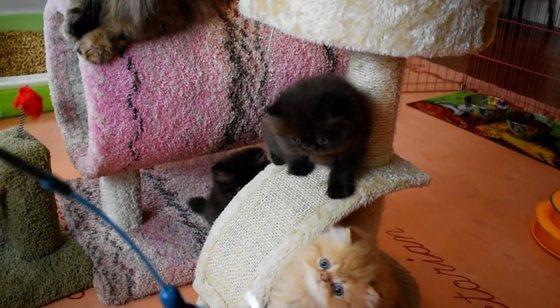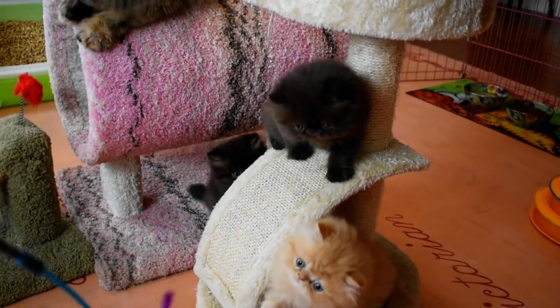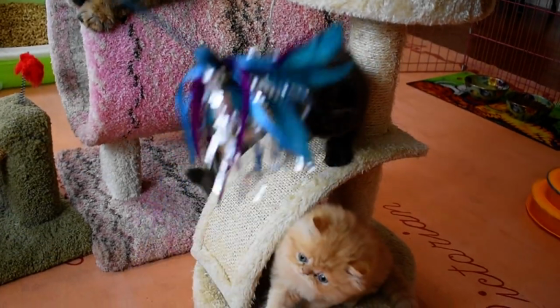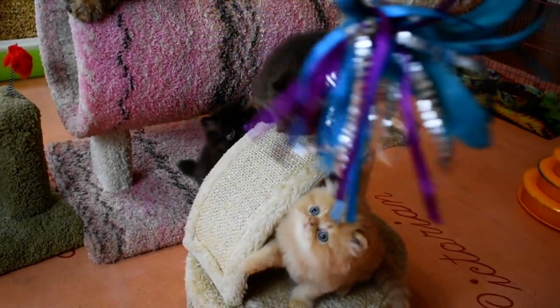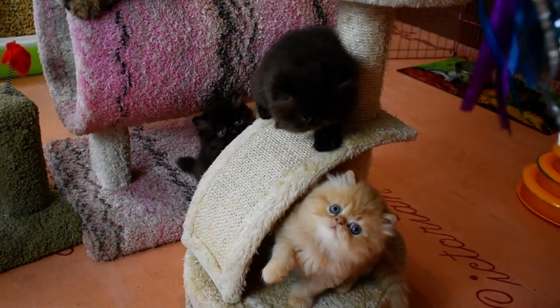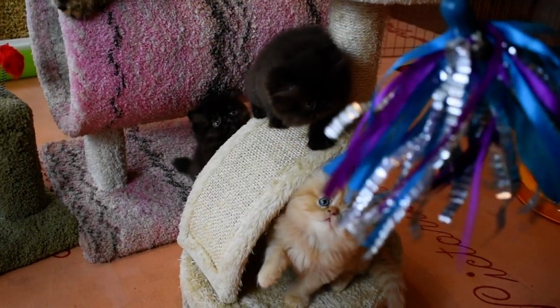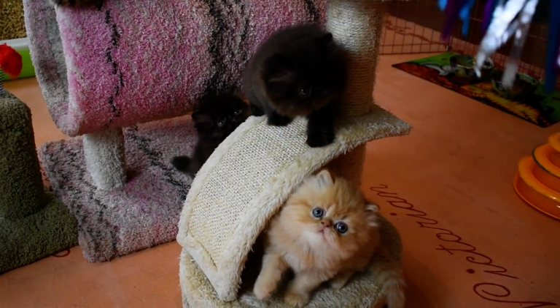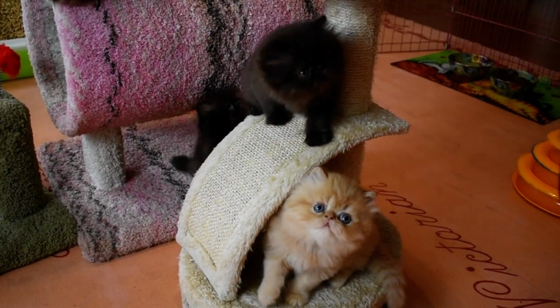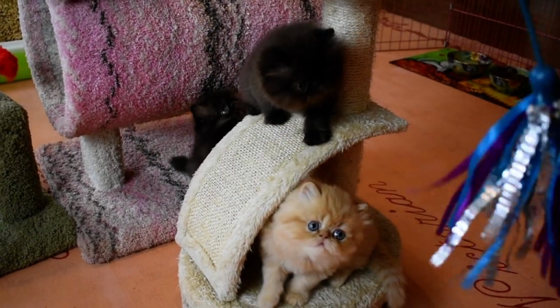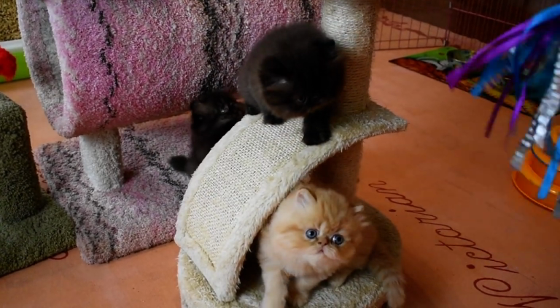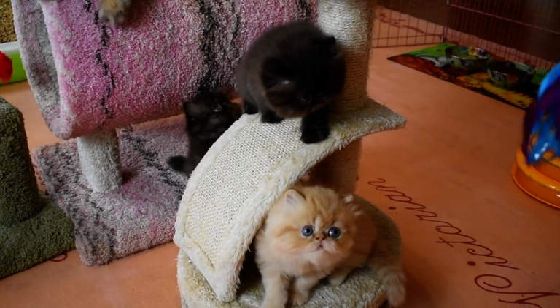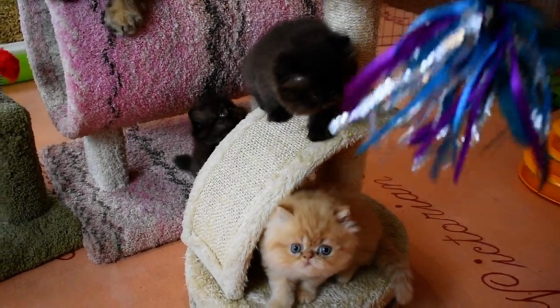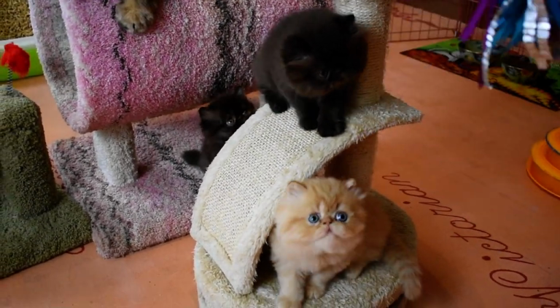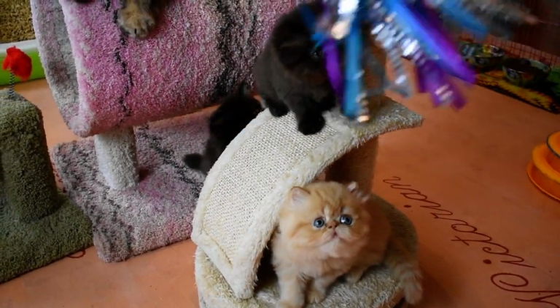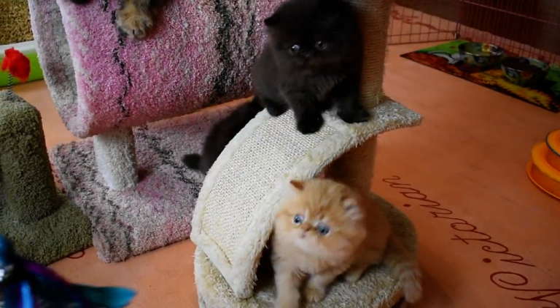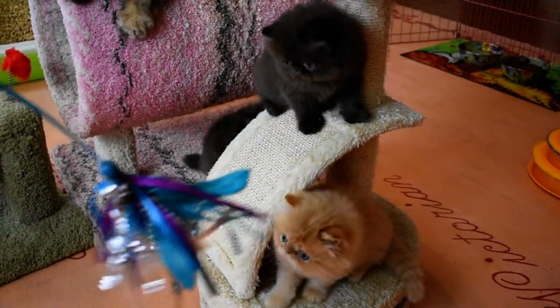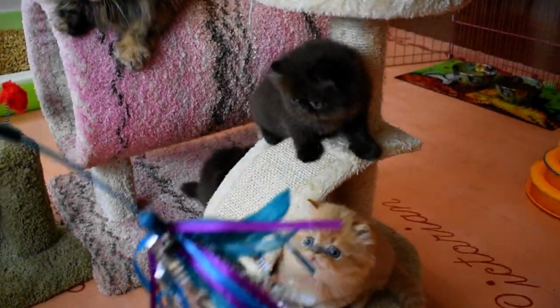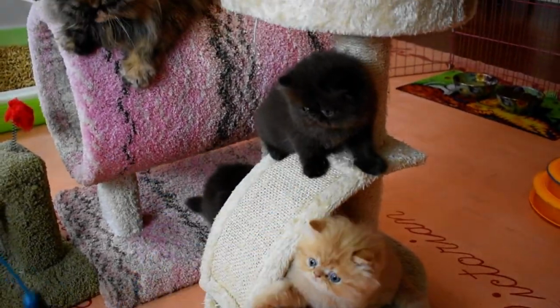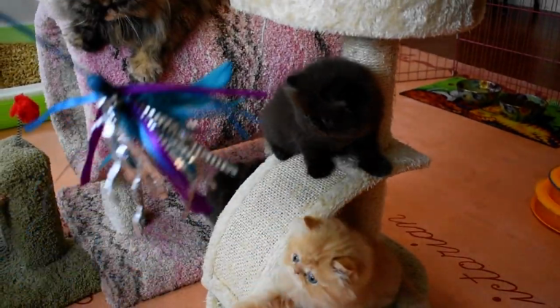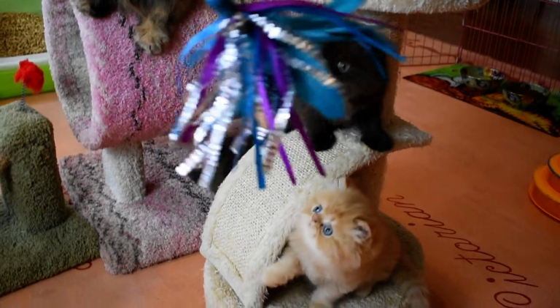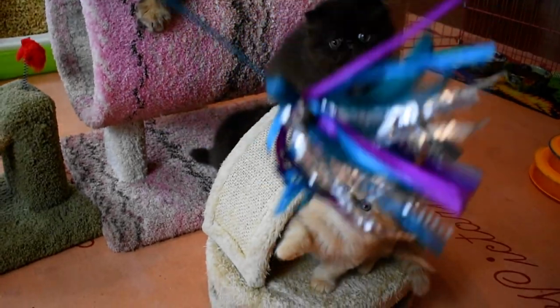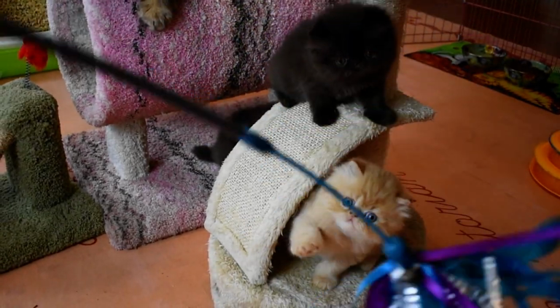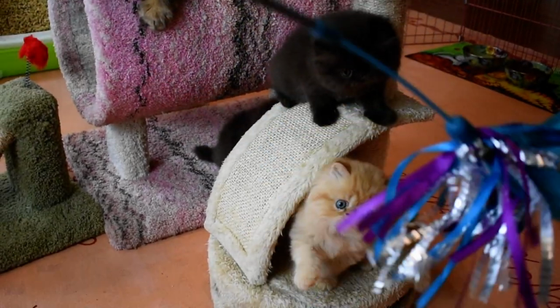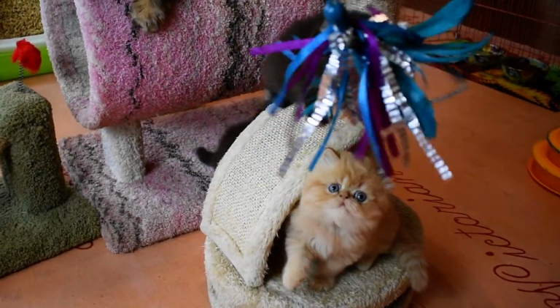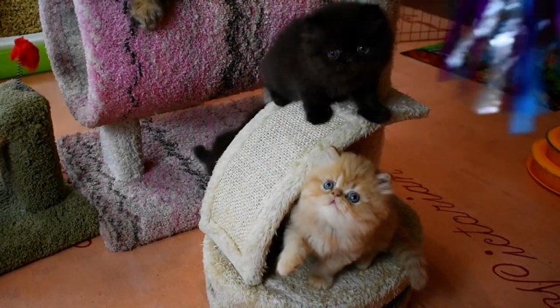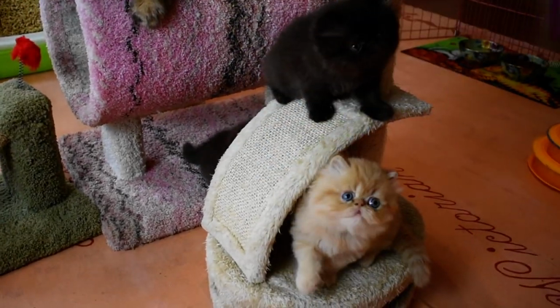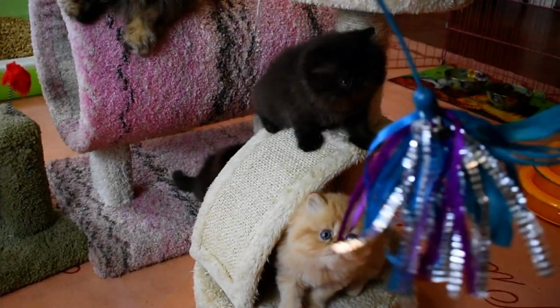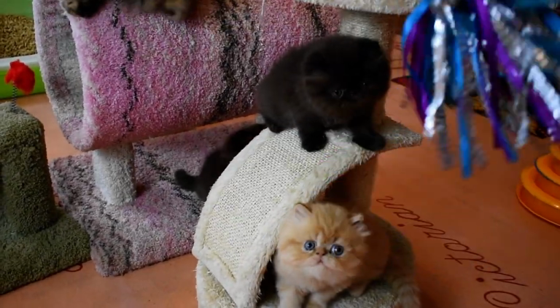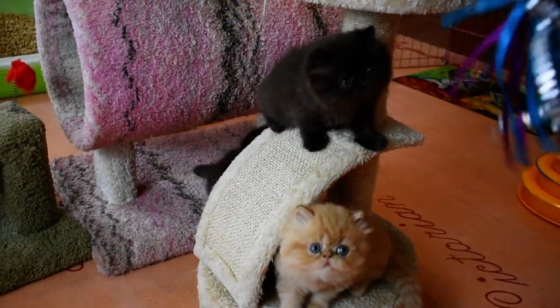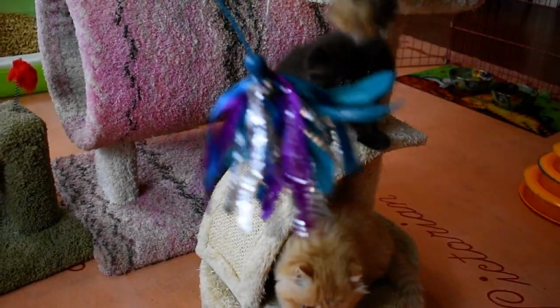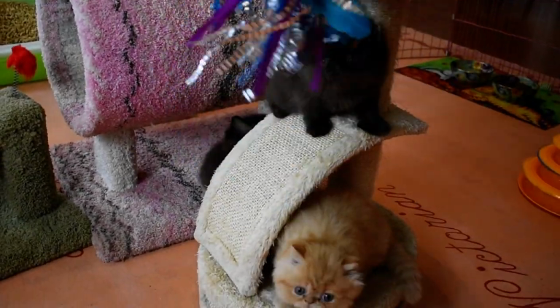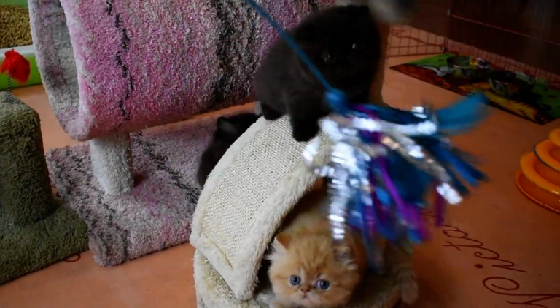I'm going to work really hard on getting these babies totally weaned. They're ready to eat dry food, but I want to make sure that they're going to be getting enough.